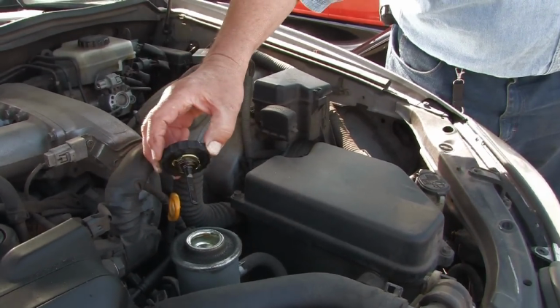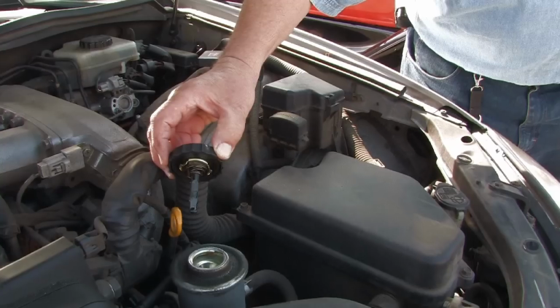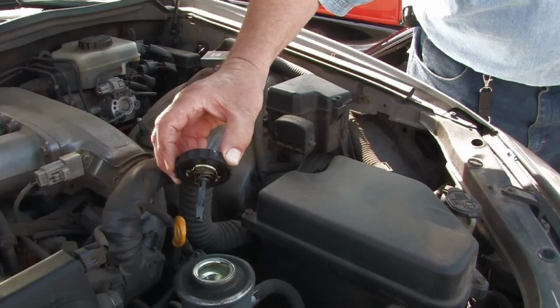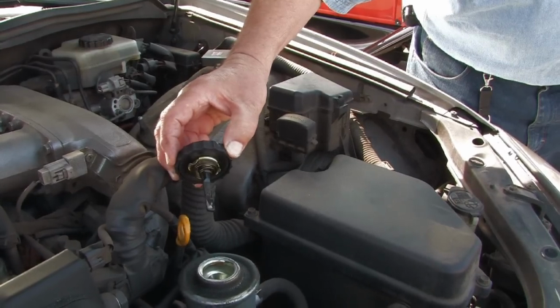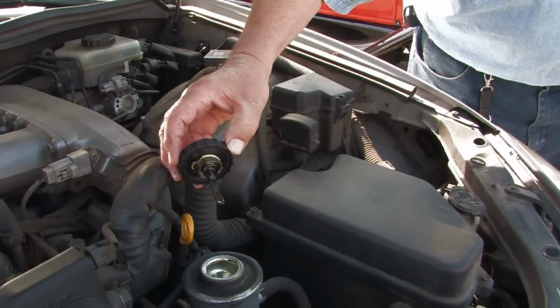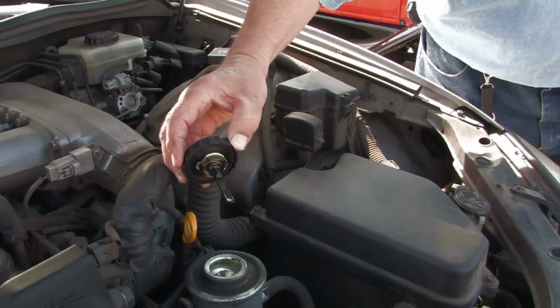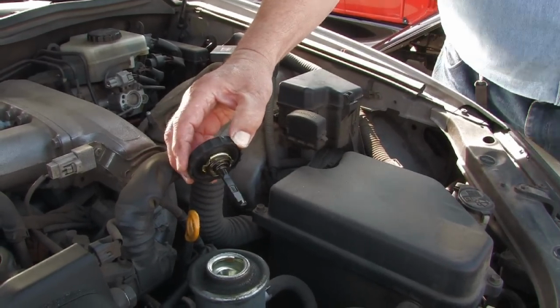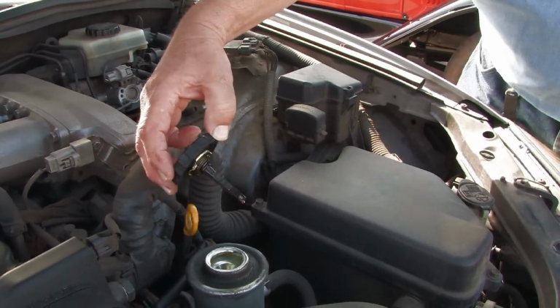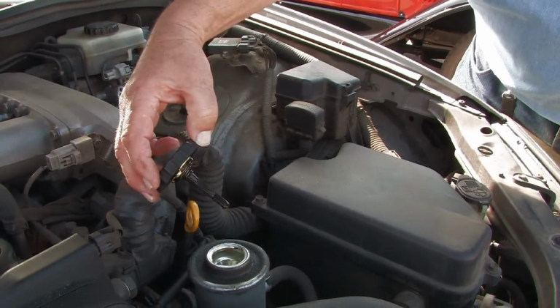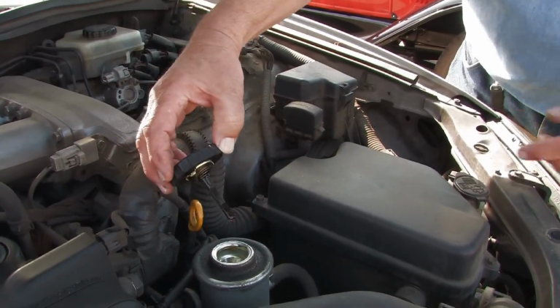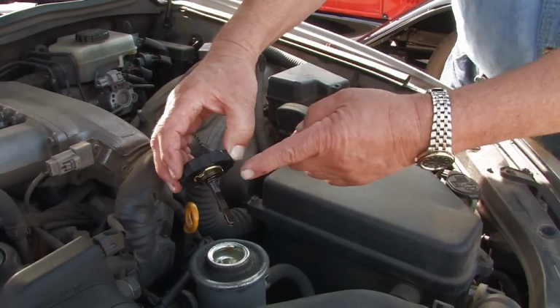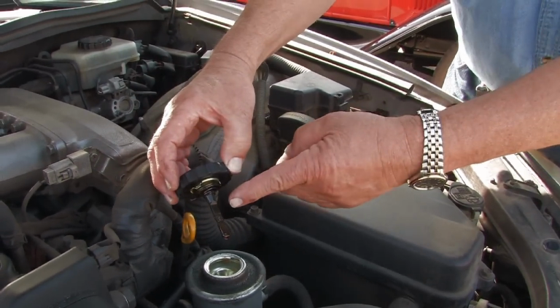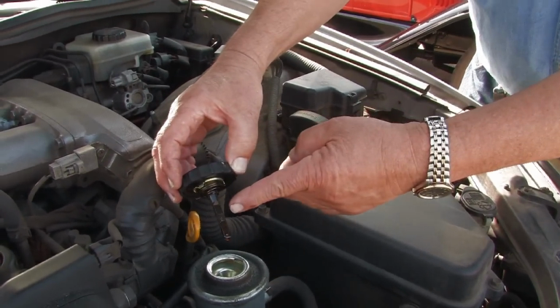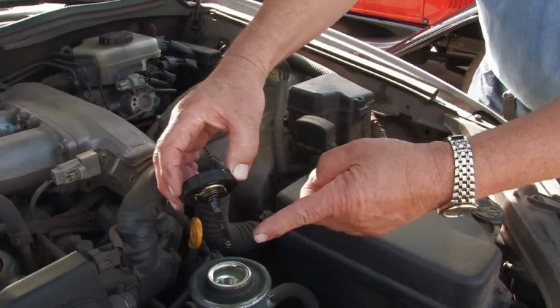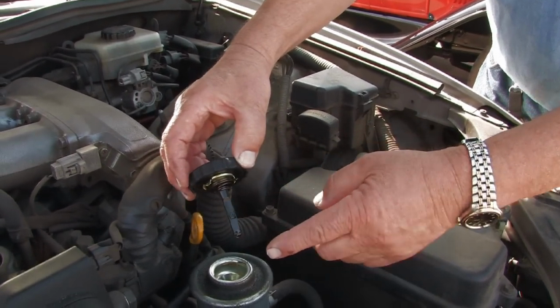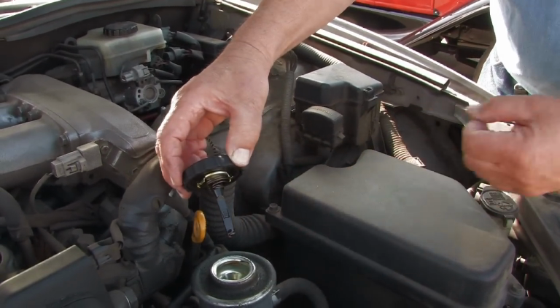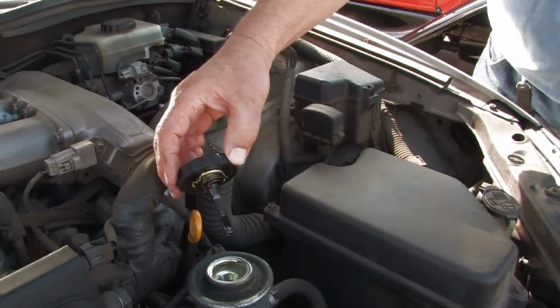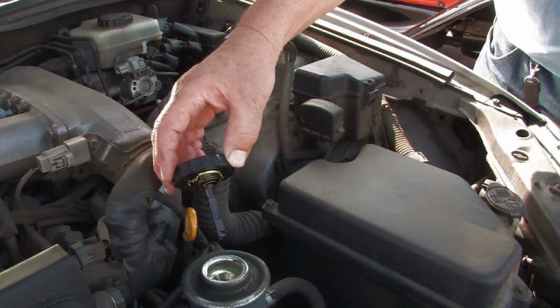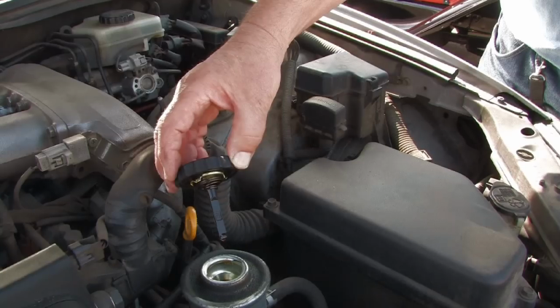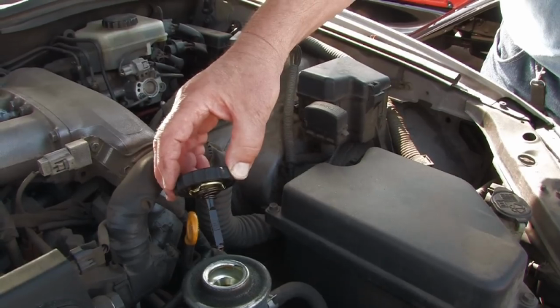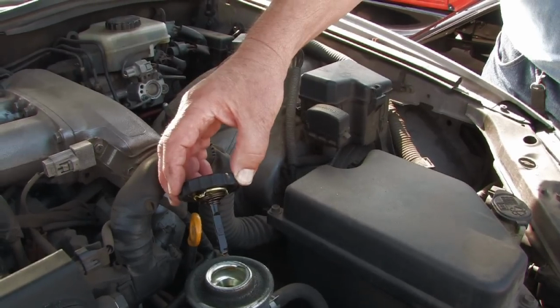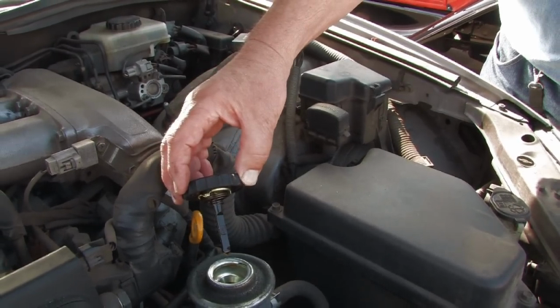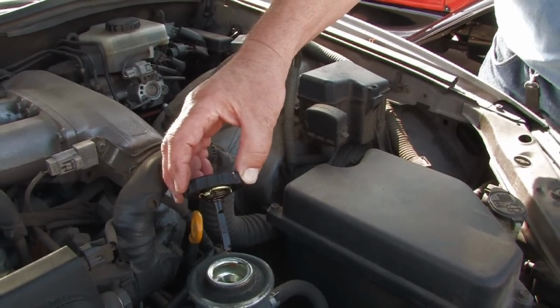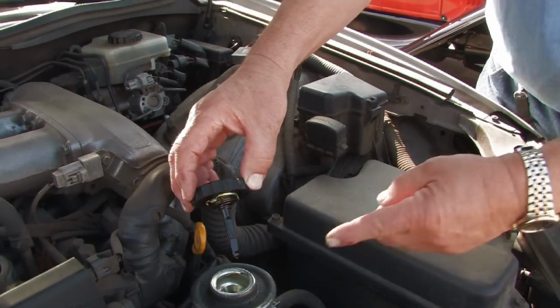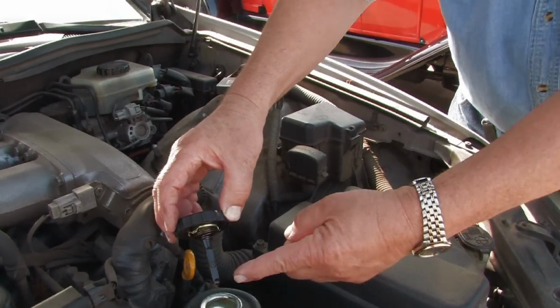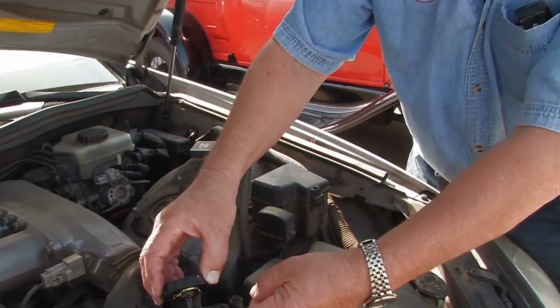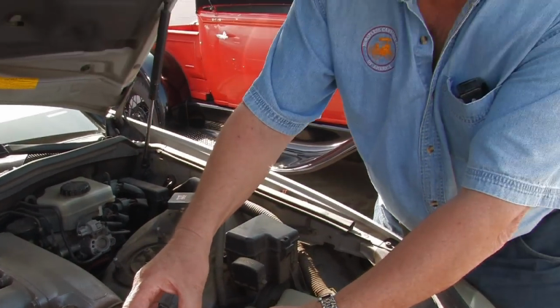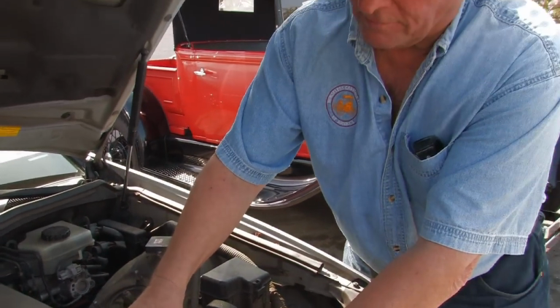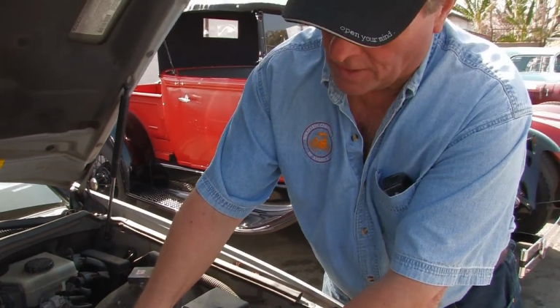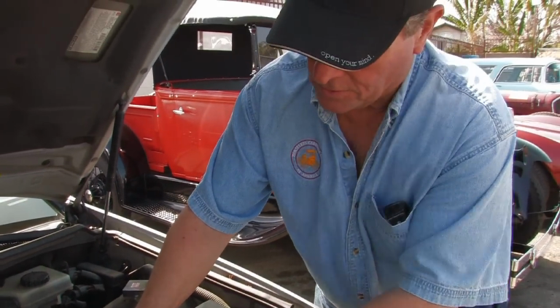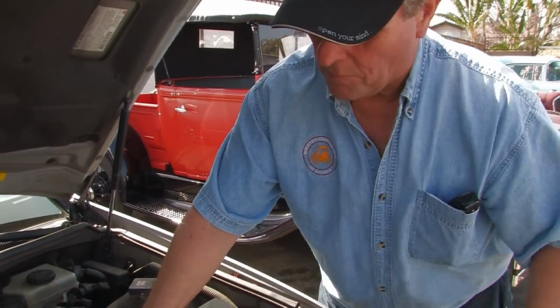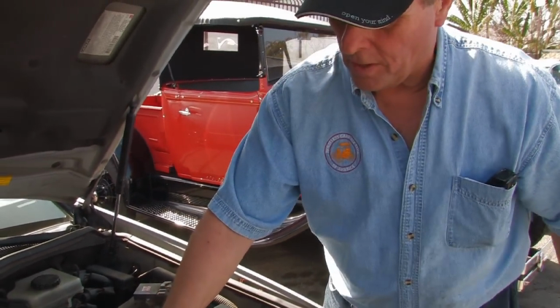On the cover here you have a little dipstick right here. It should tell you the hot fill and the cold fill. You want to check it hot. Make sure you don't overfill it. If it's cold, it should be right at the bottom. If it's hot, it should be part way up.